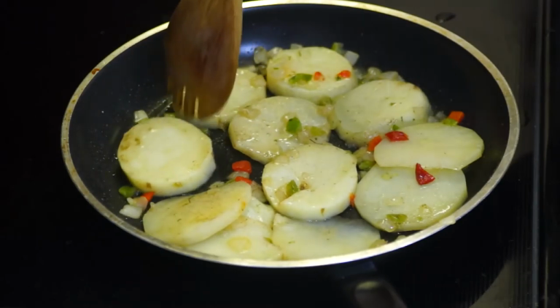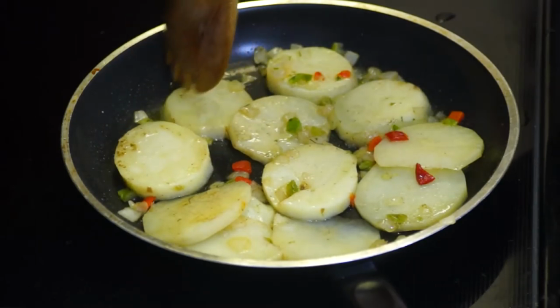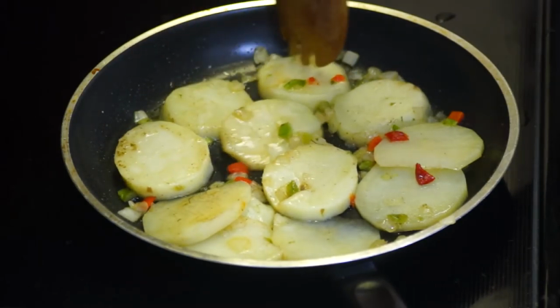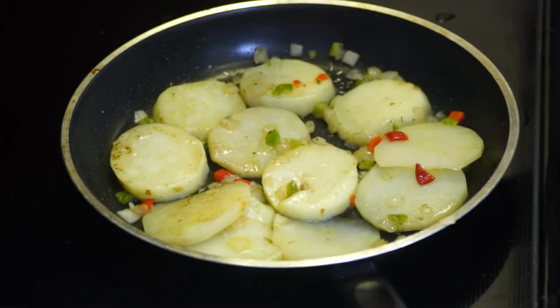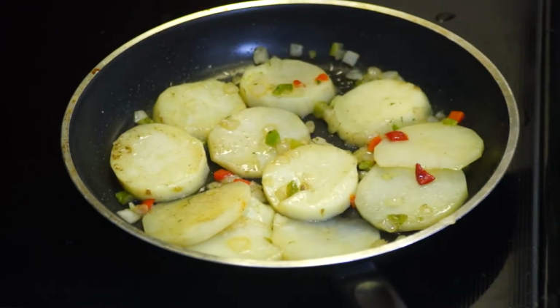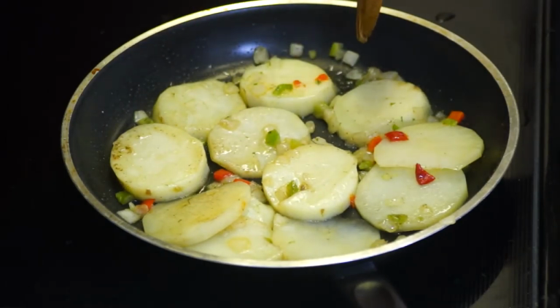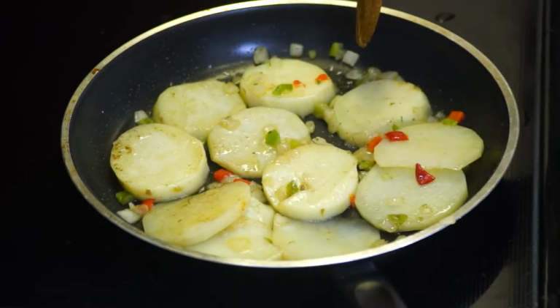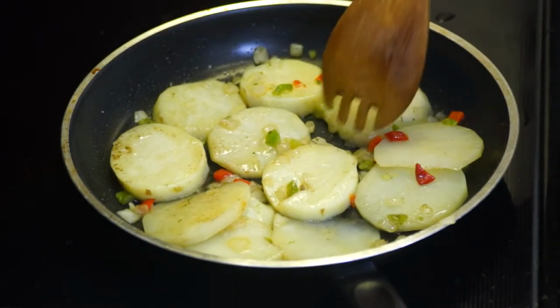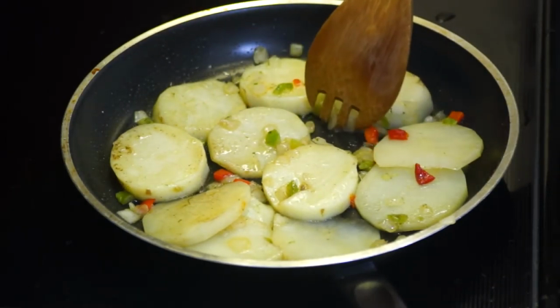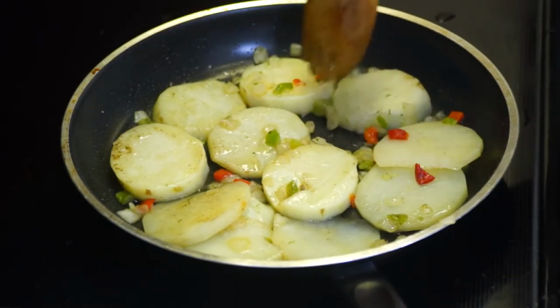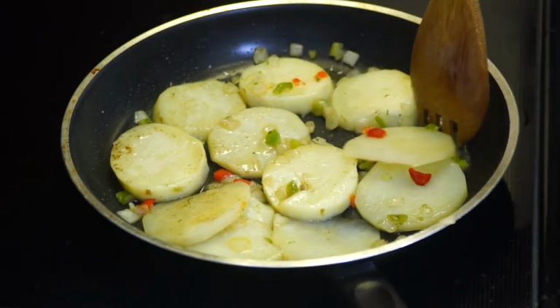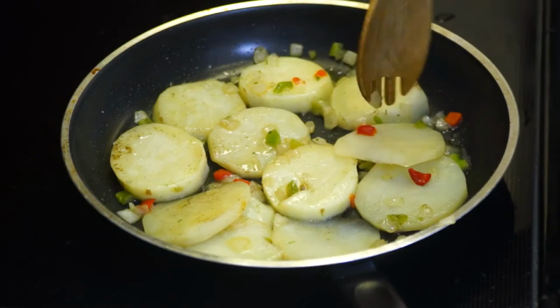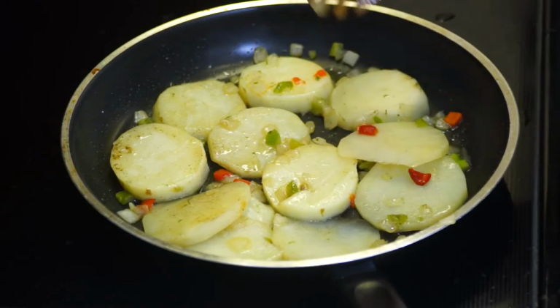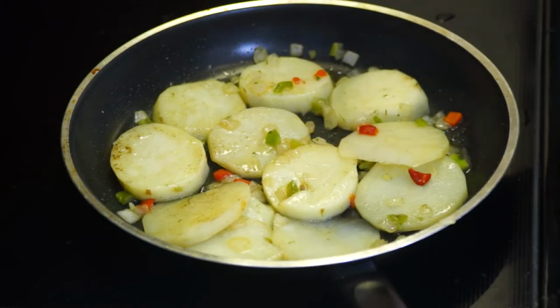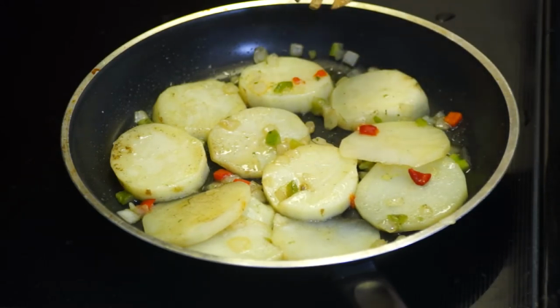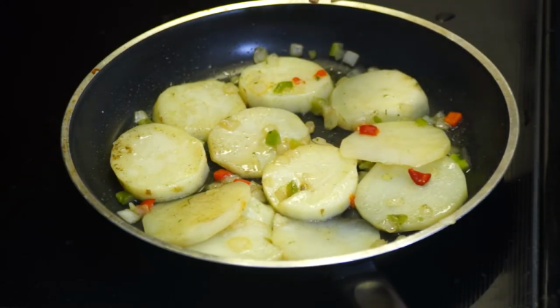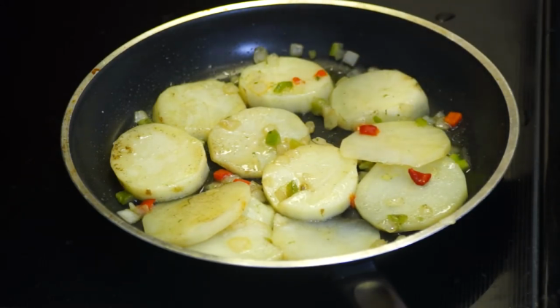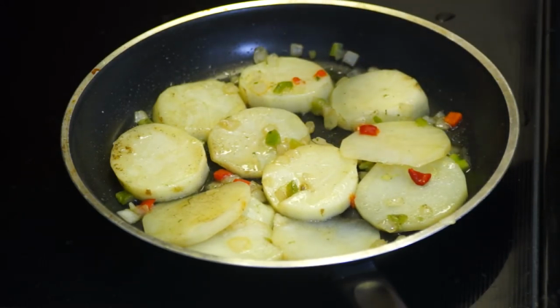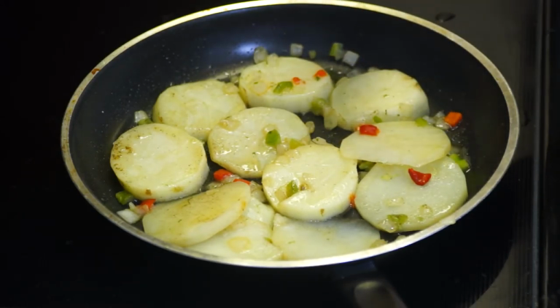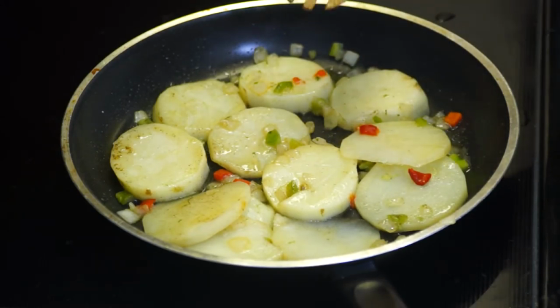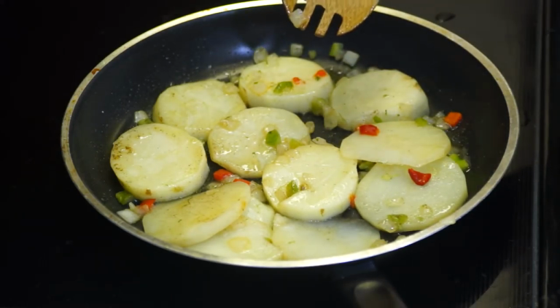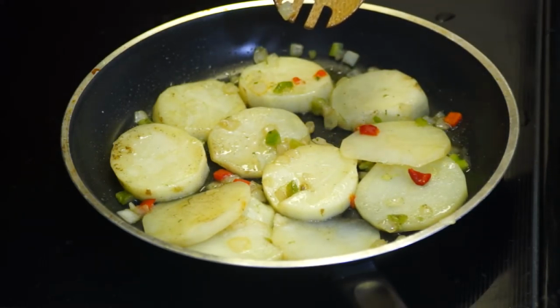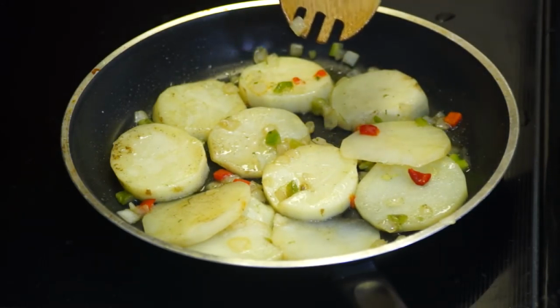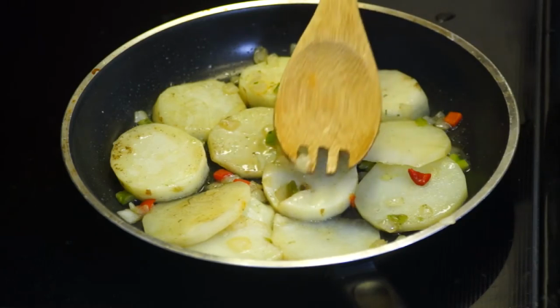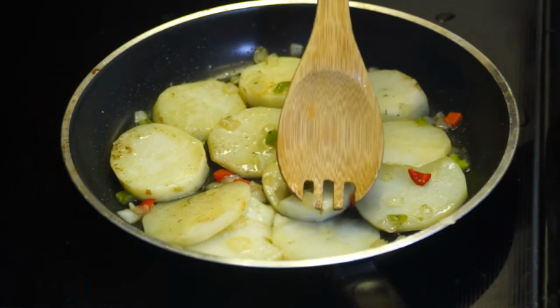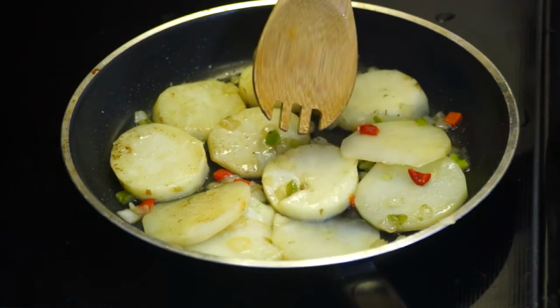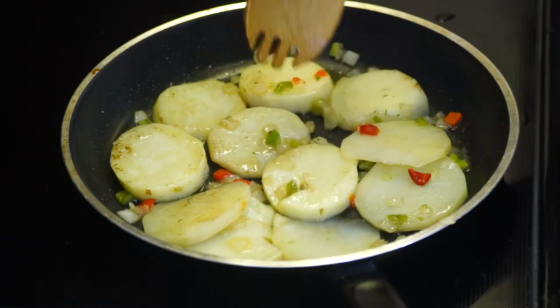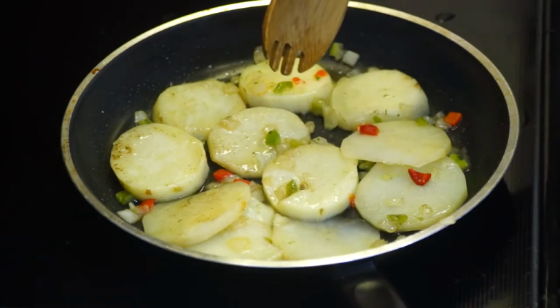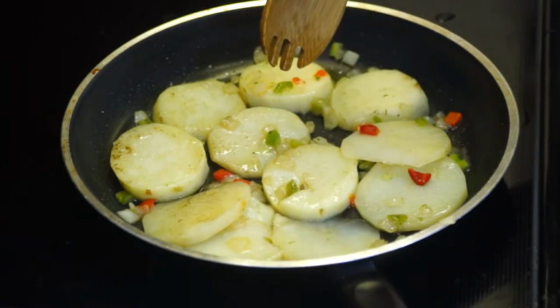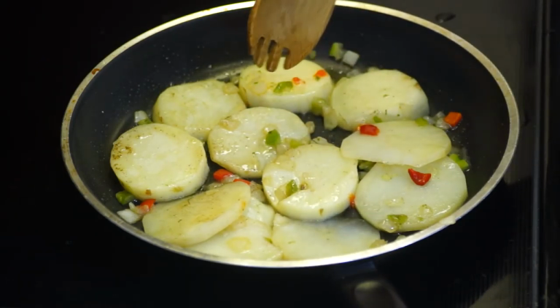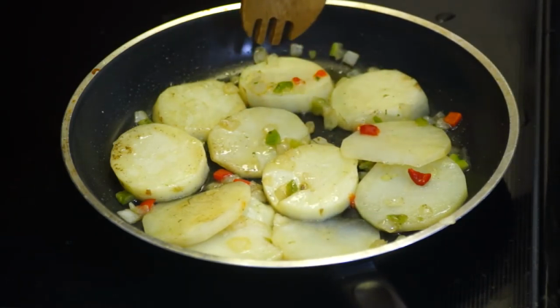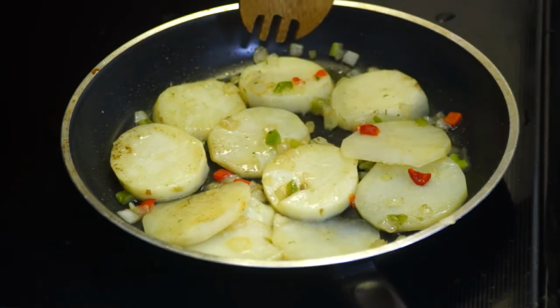In a matter of minutes the potatoes will be done. And when we come back, I'm going to show you the completed meal for just two on Thanksgiving Day — or any day that you choose. See you in a second.